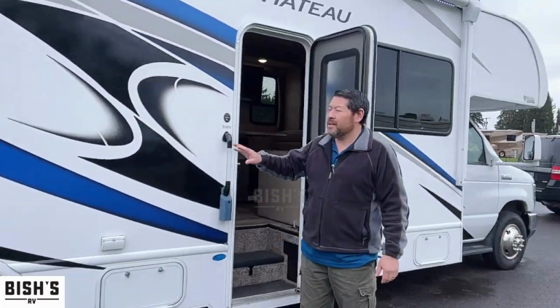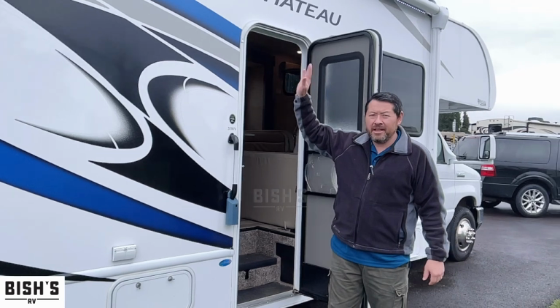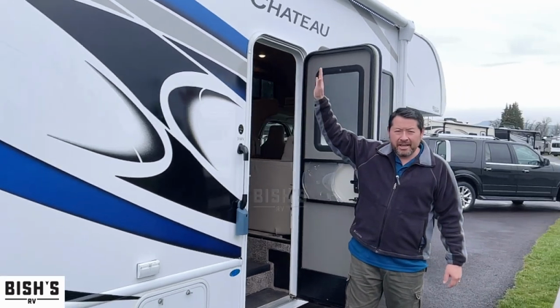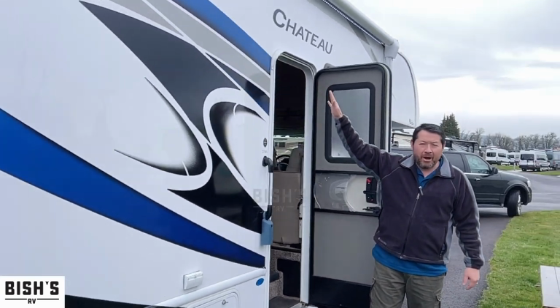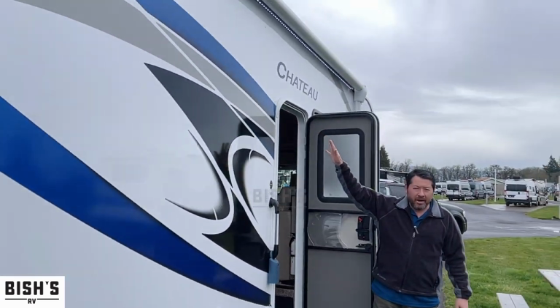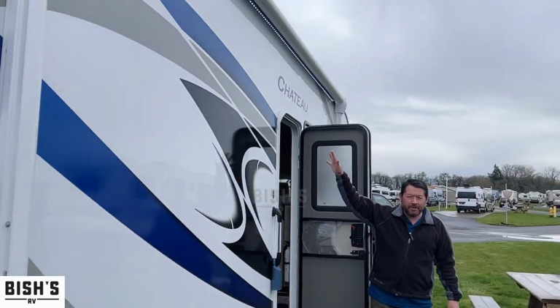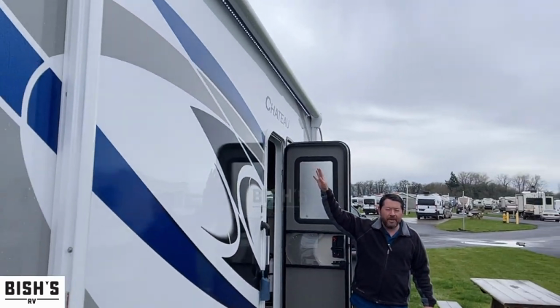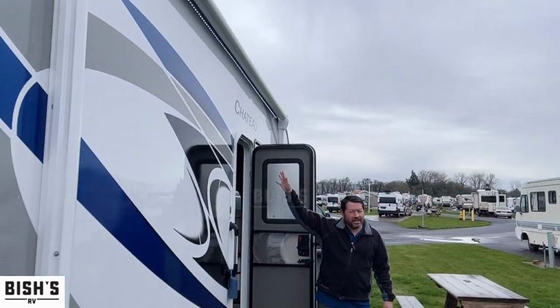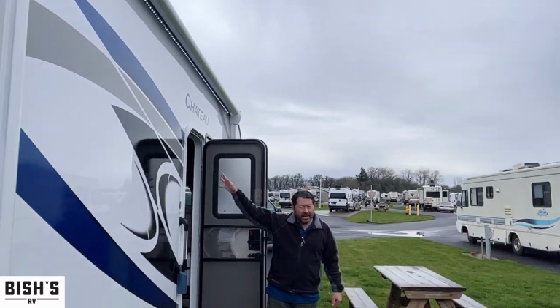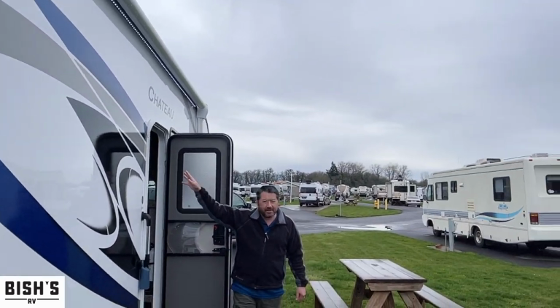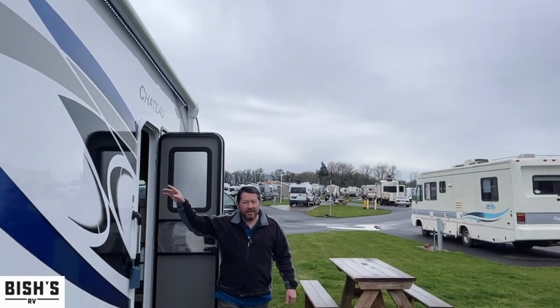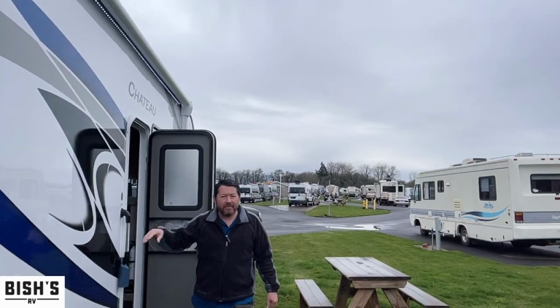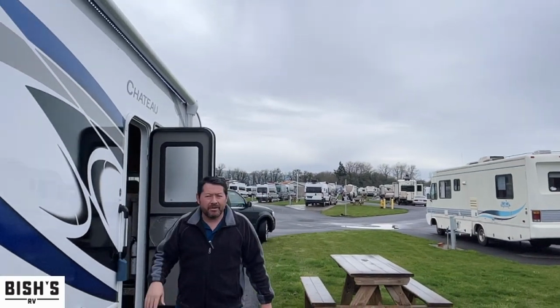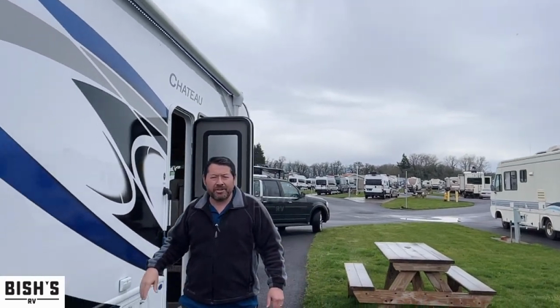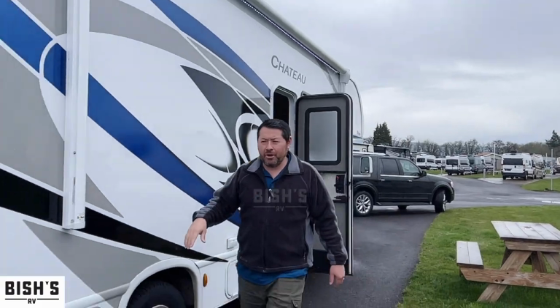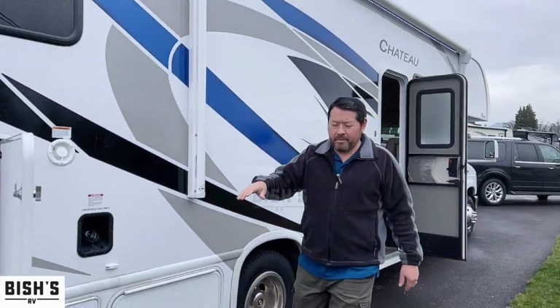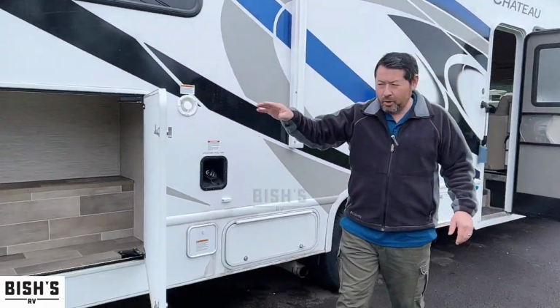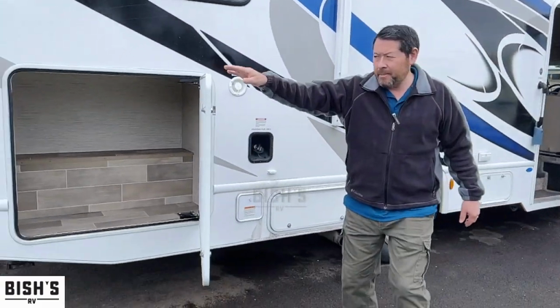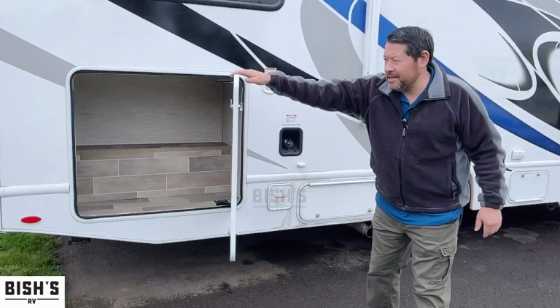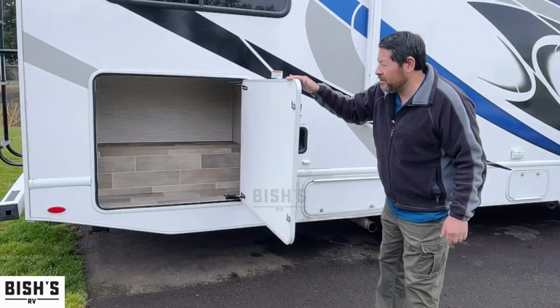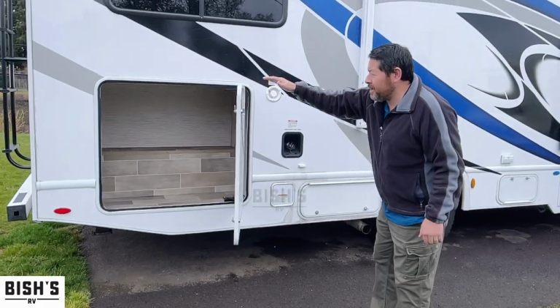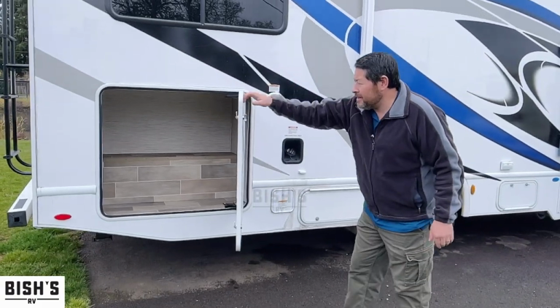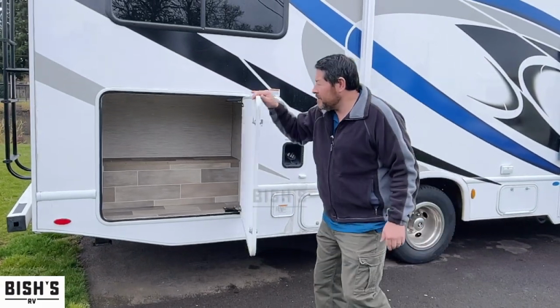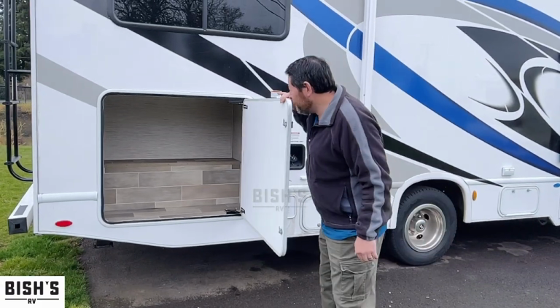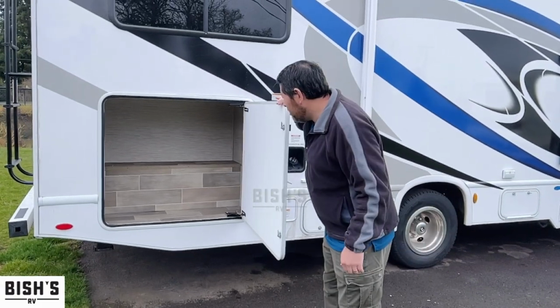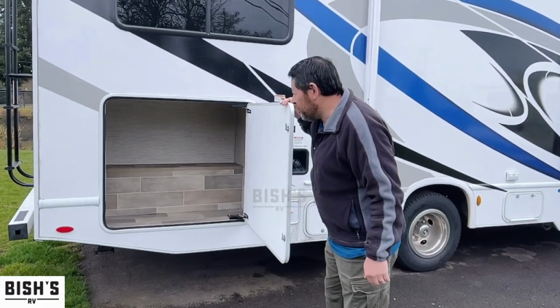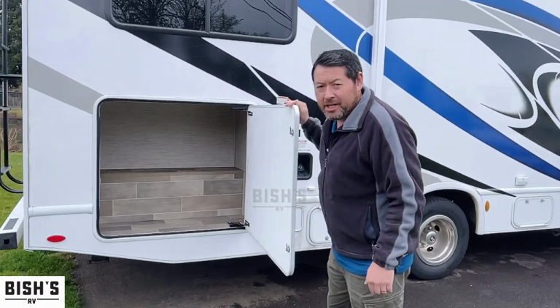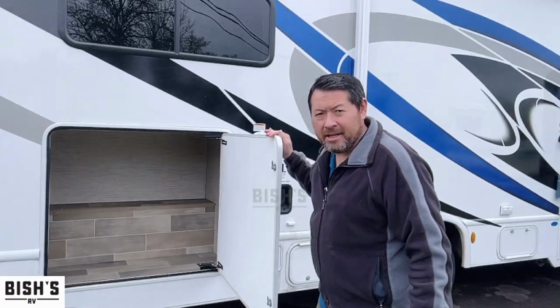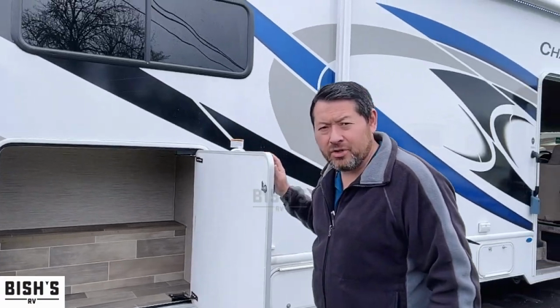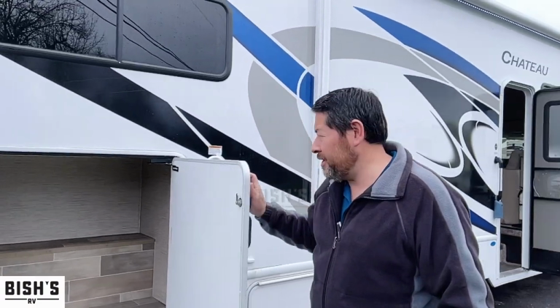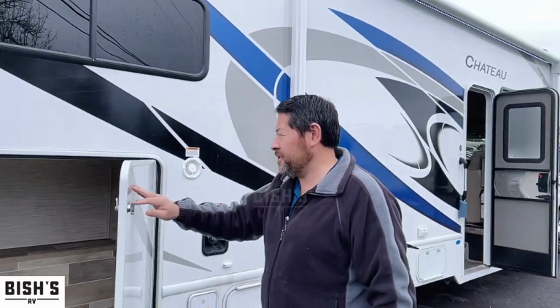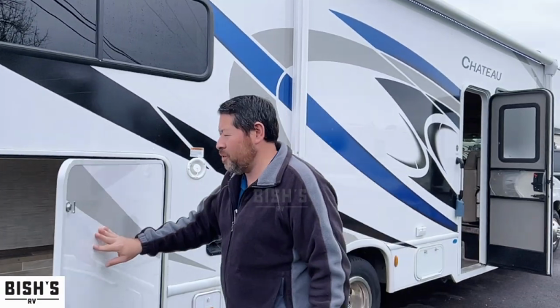You got a nice power awning up top and LED lights. Just to show you some of the storage capacity here — pretty good. And you got storage on the other side as well.